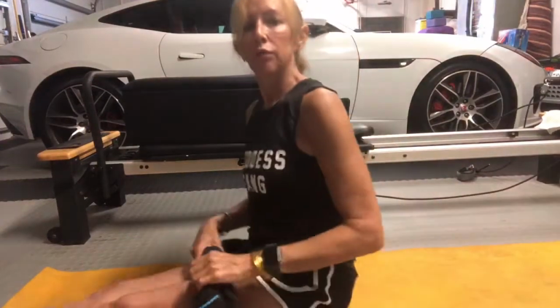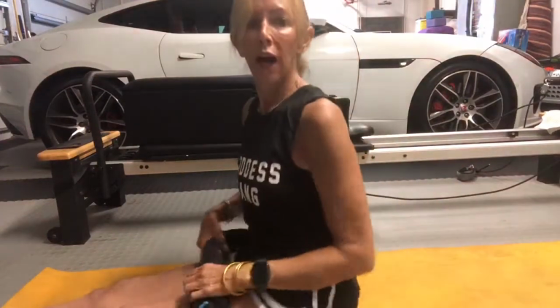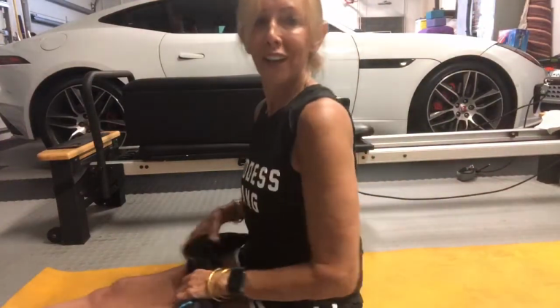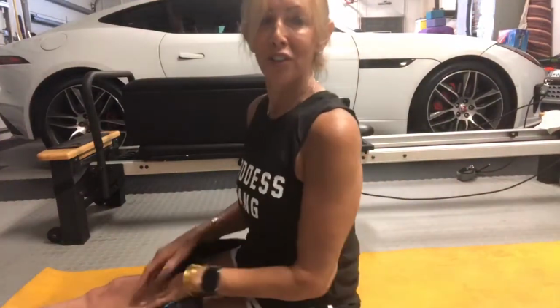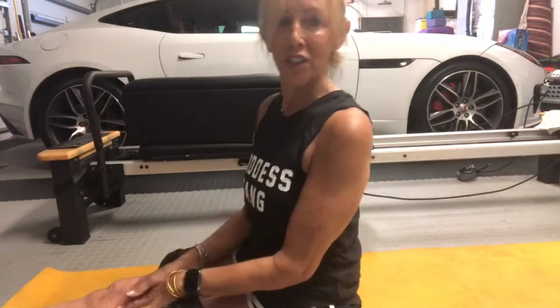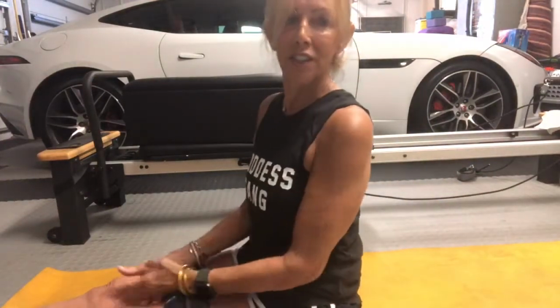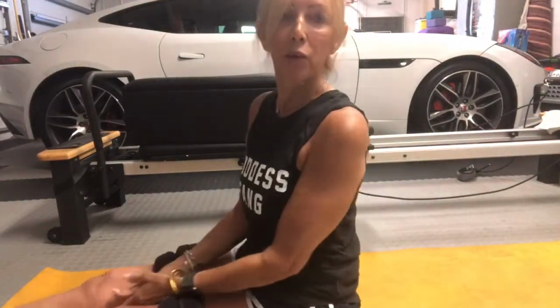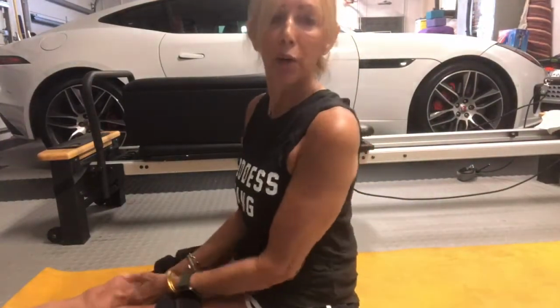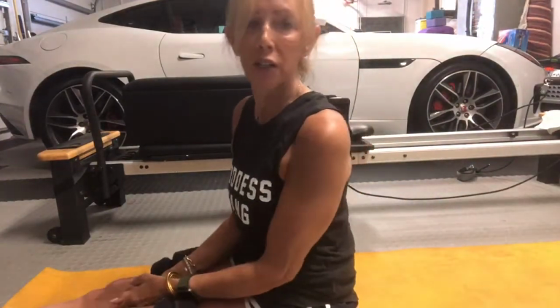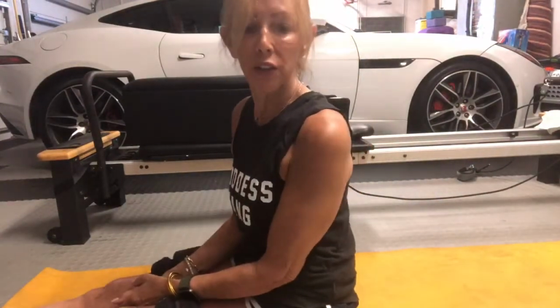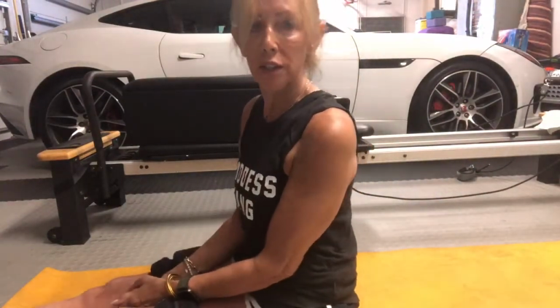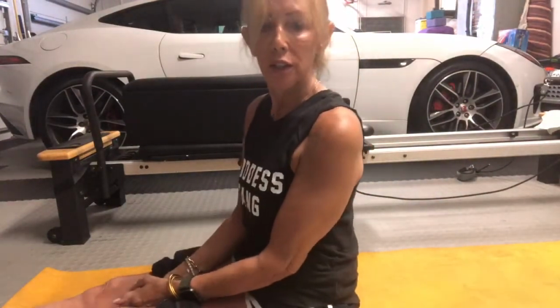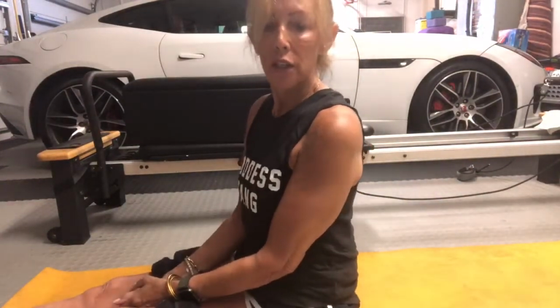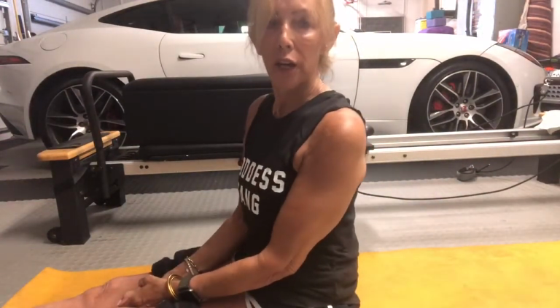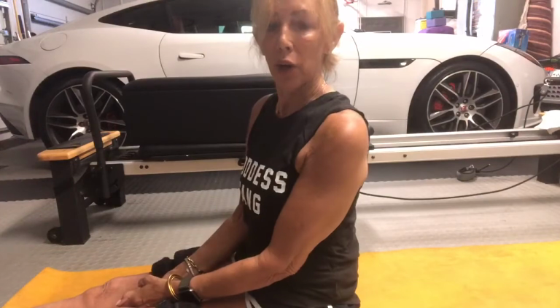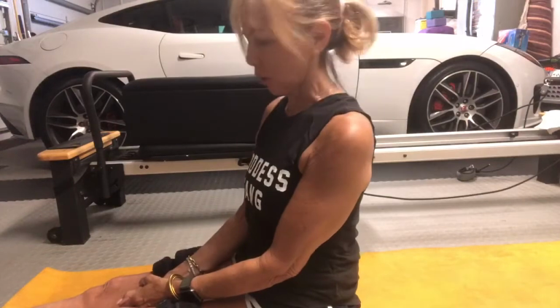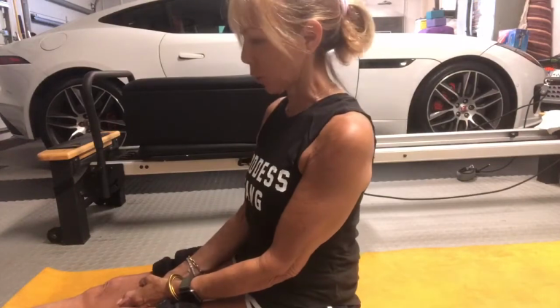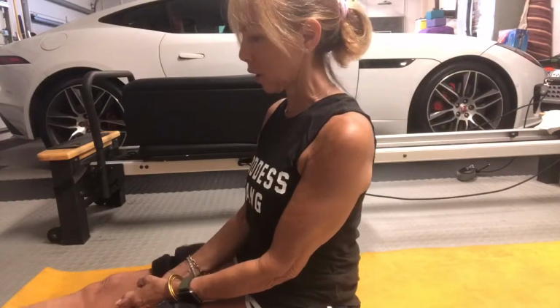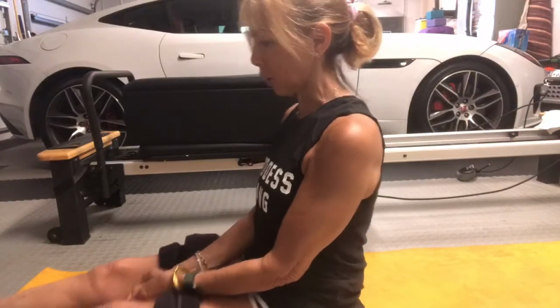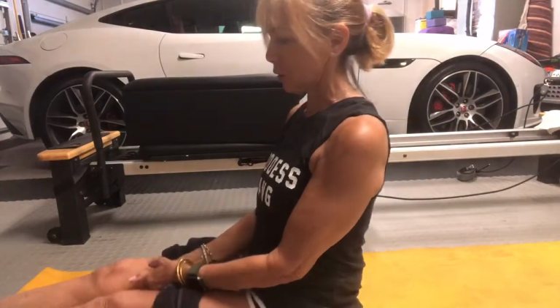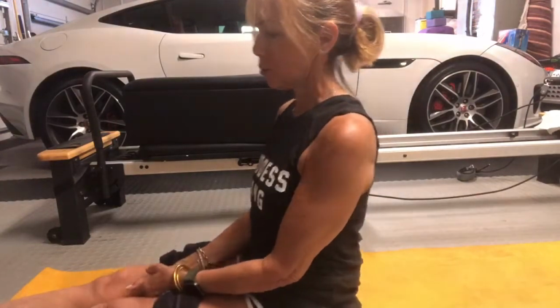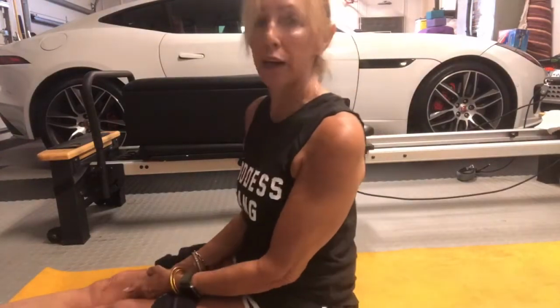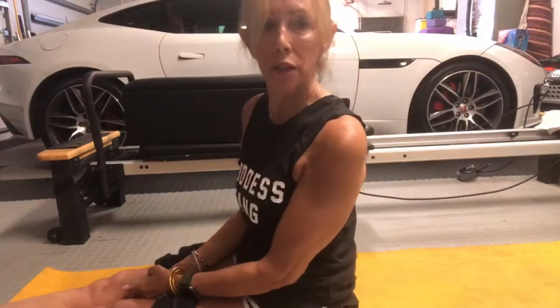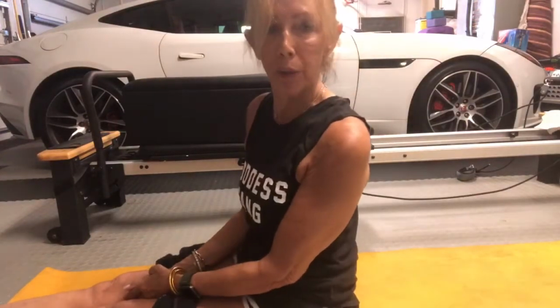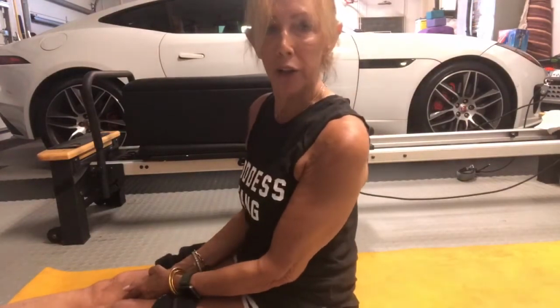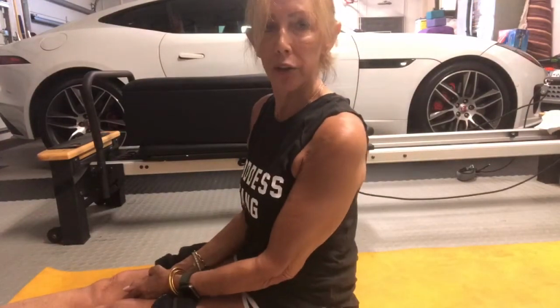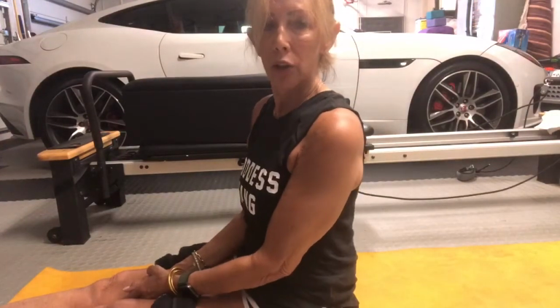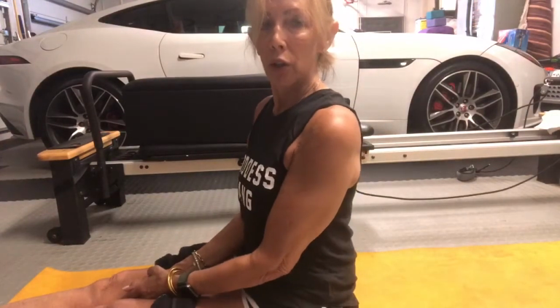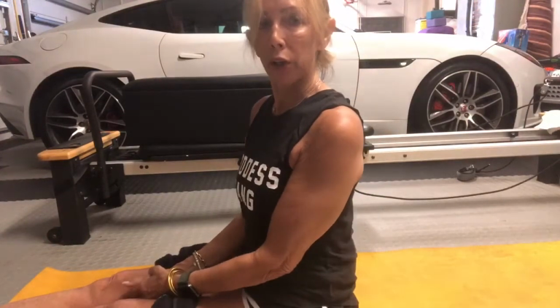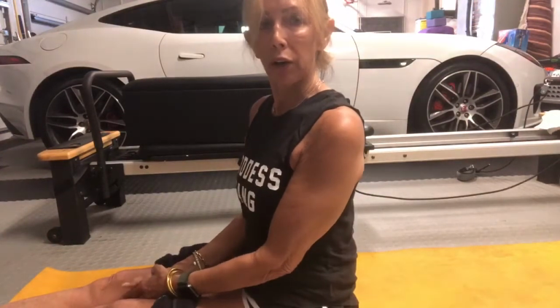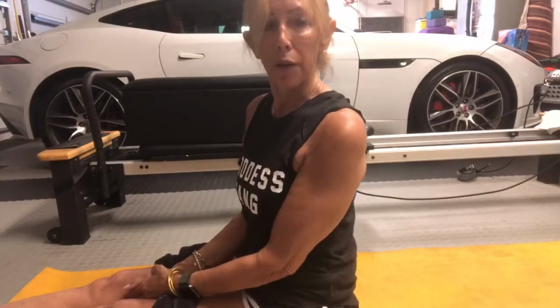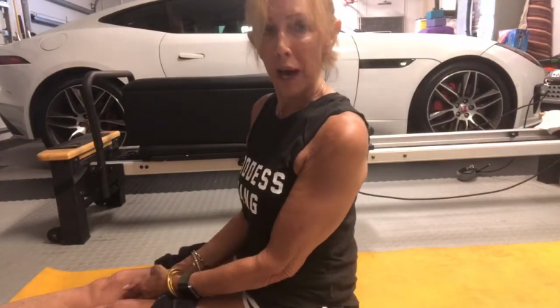Hi, good afternoon. This is Debbie with Homebody's Fitness. Today we are working on our Pilates inspired workout on the mat.